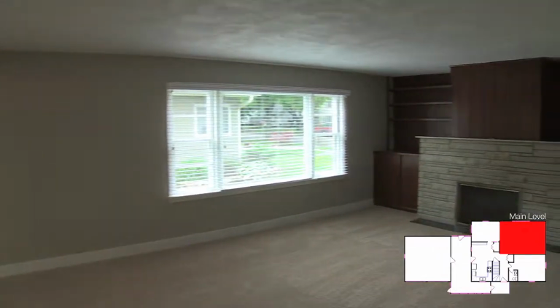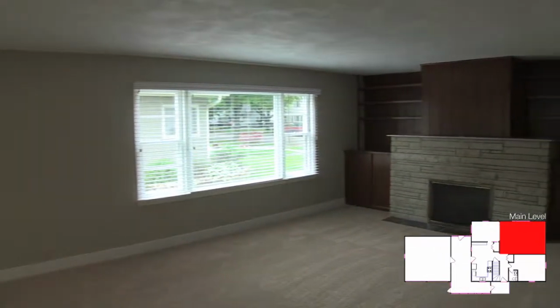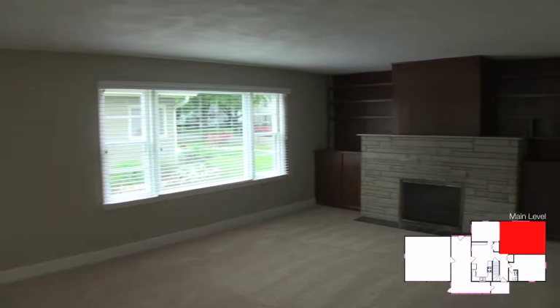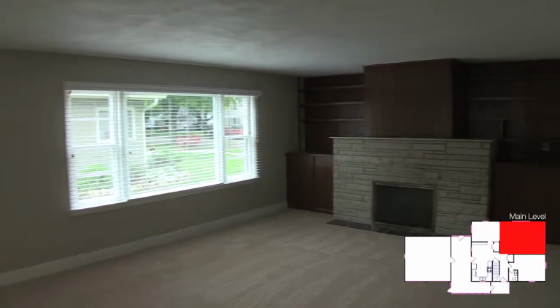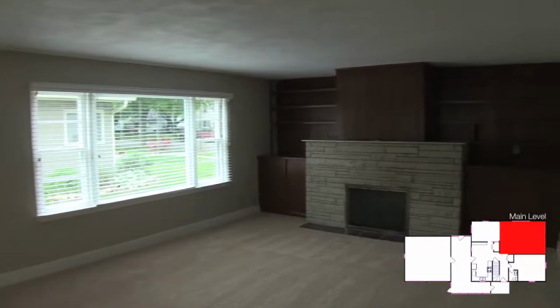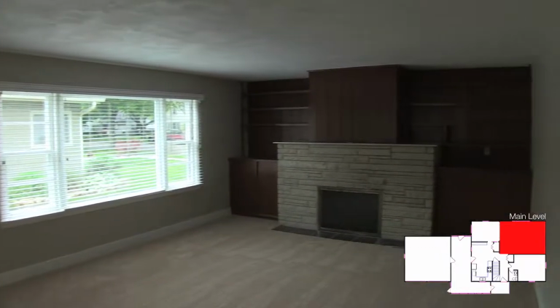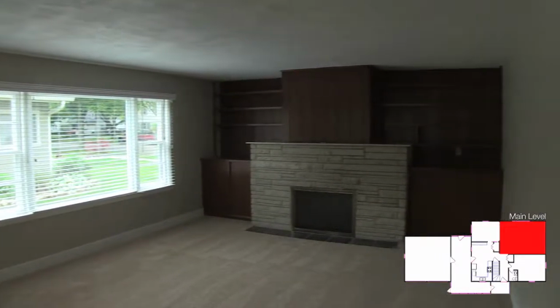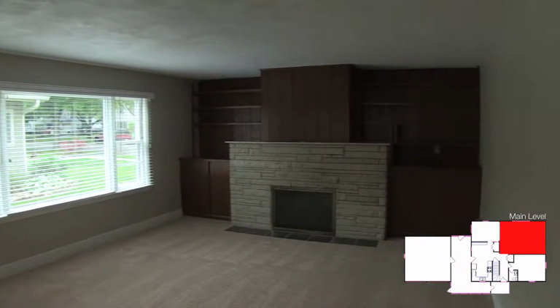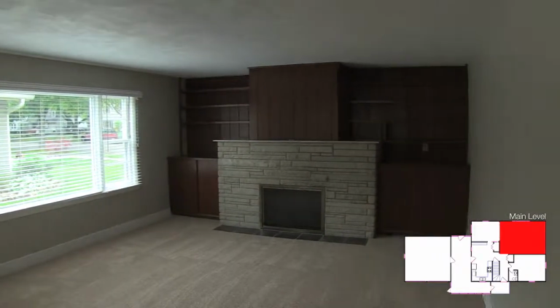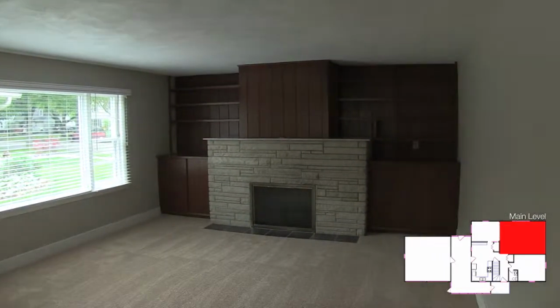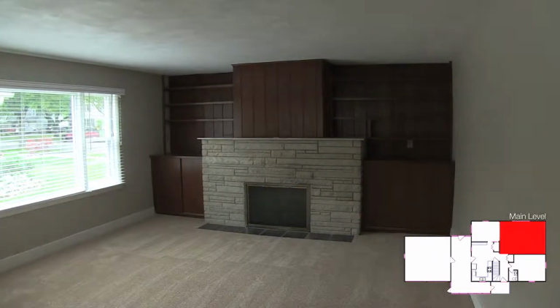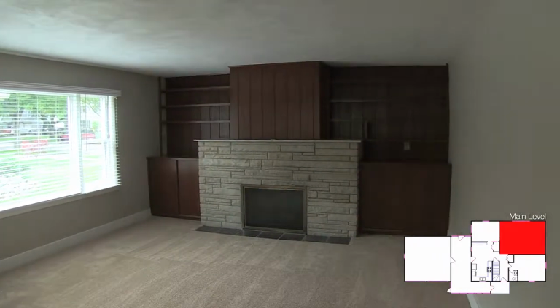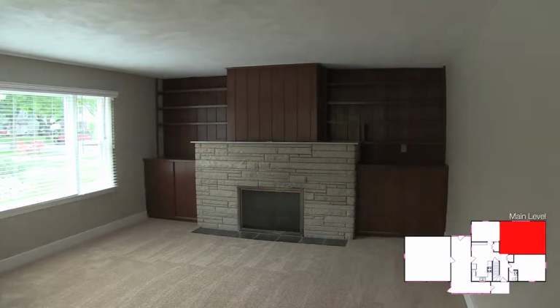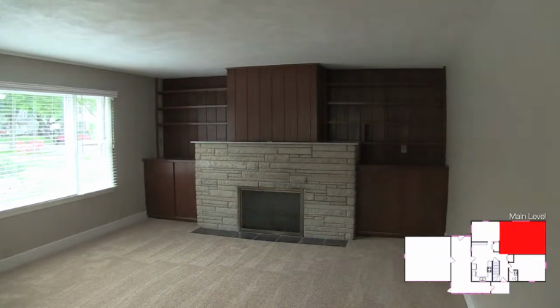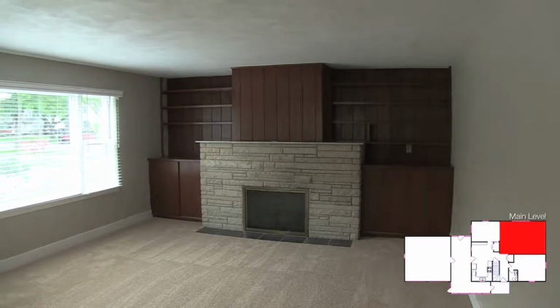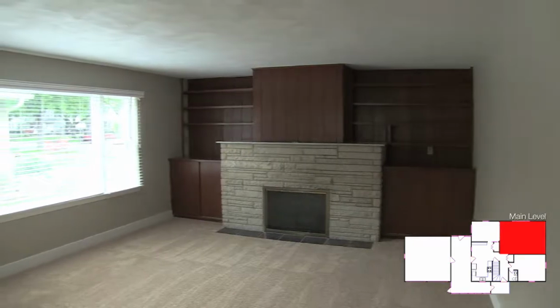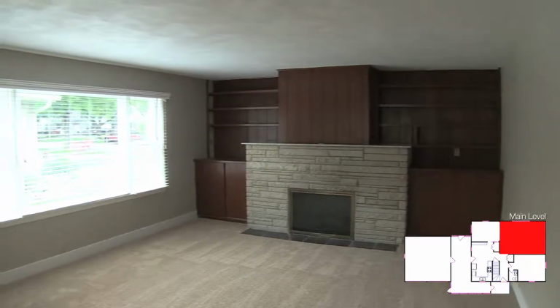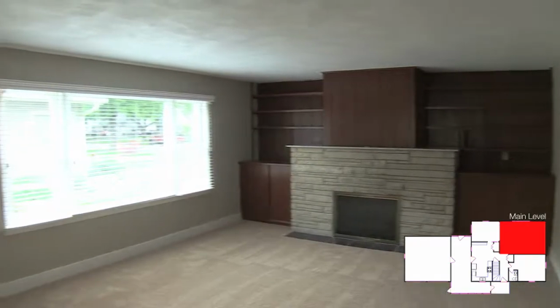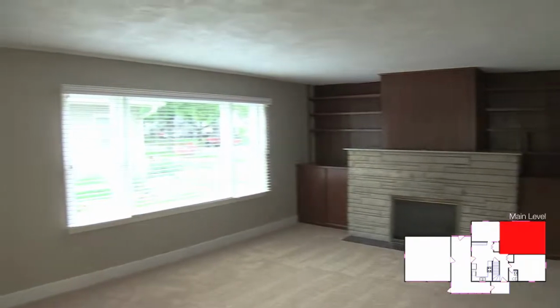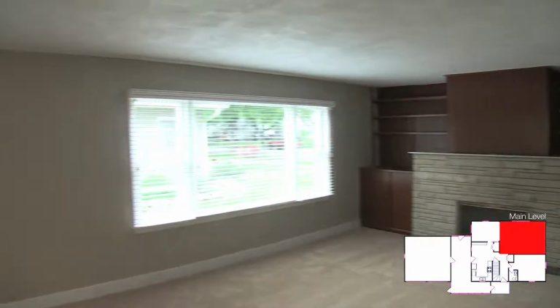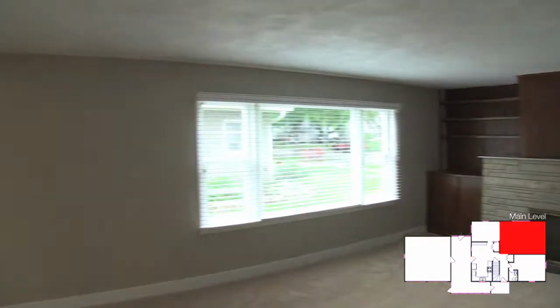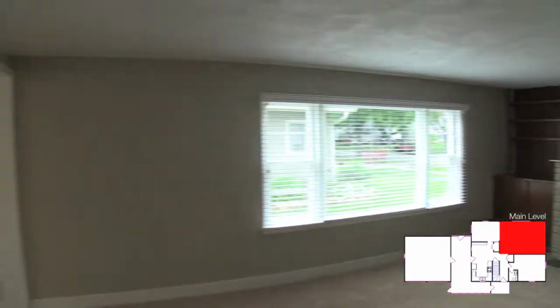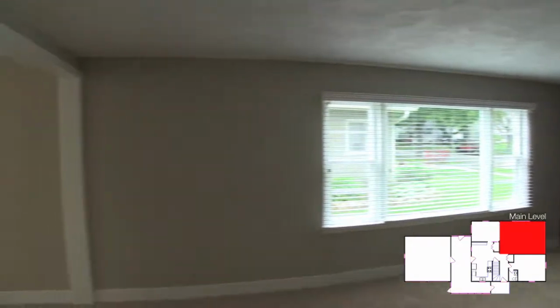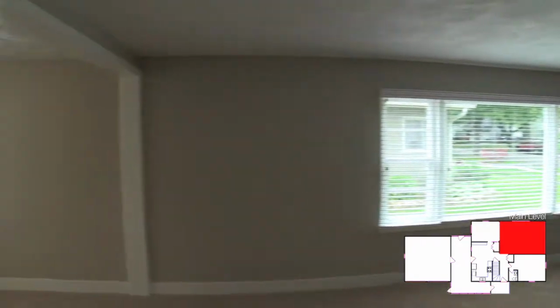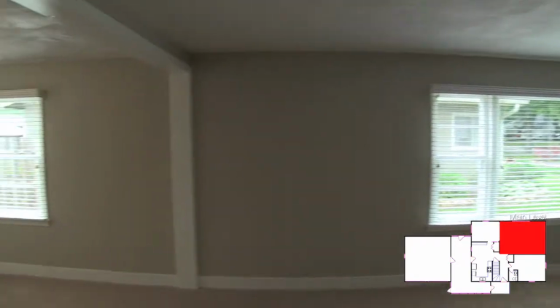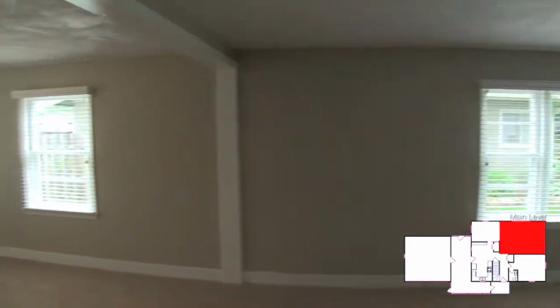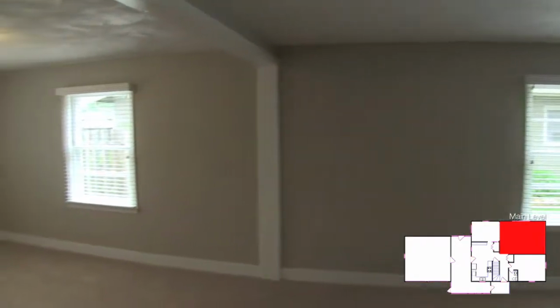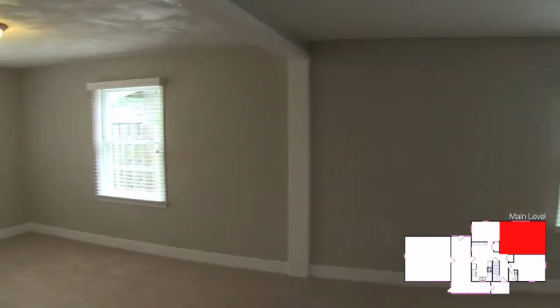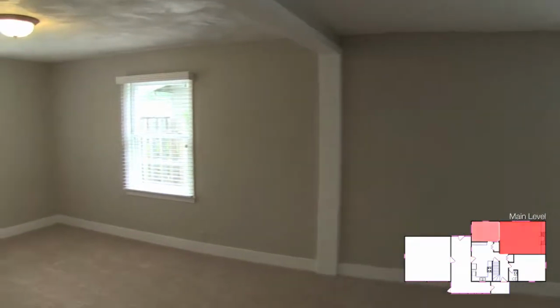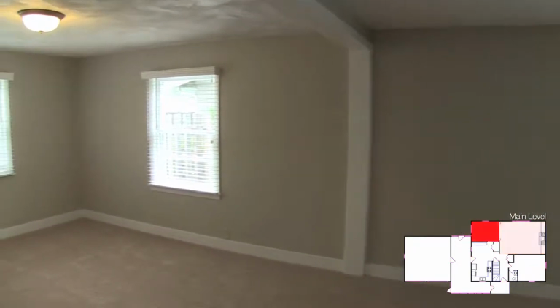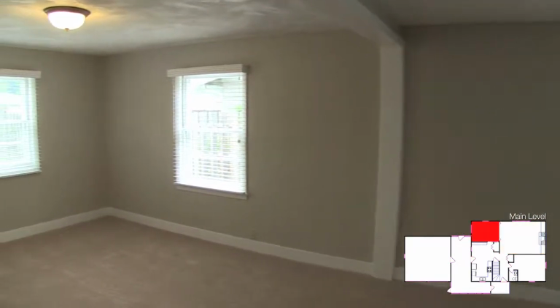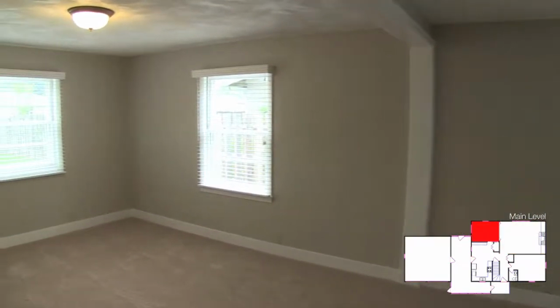Everyone will appreciate all the different possibilities throughout the house. This house really does offer many different spaces and many different possibilities.